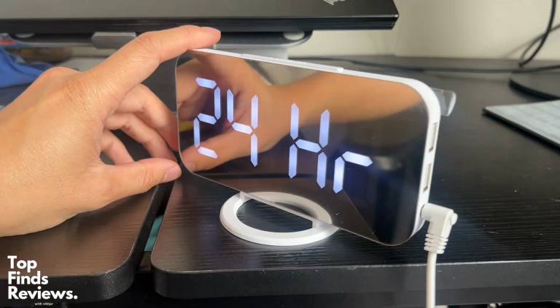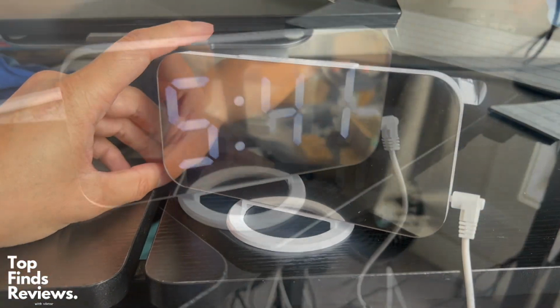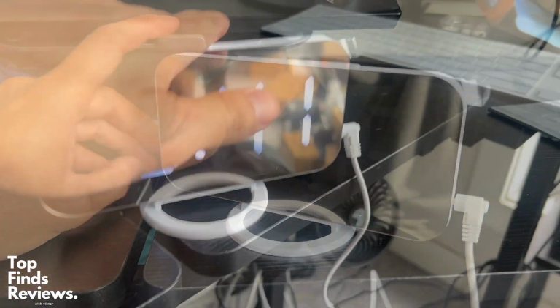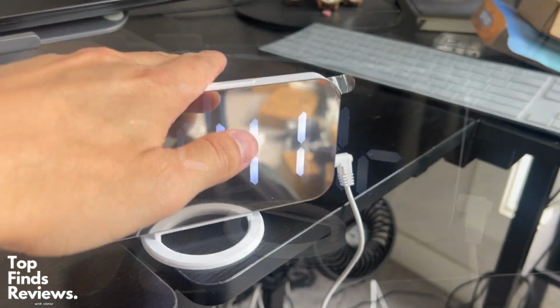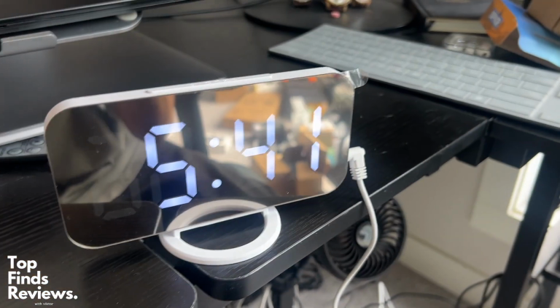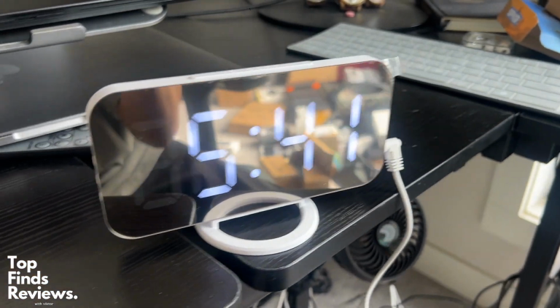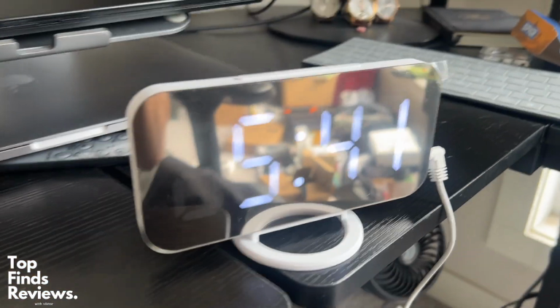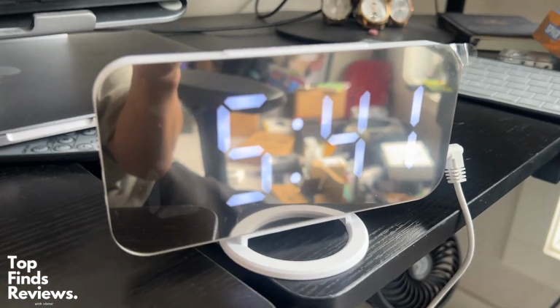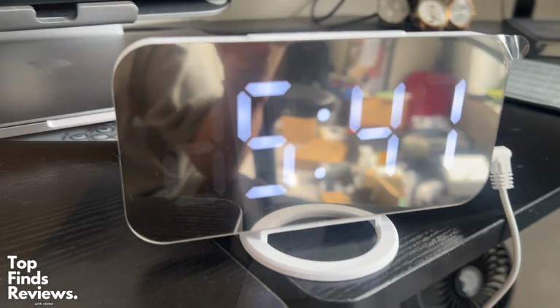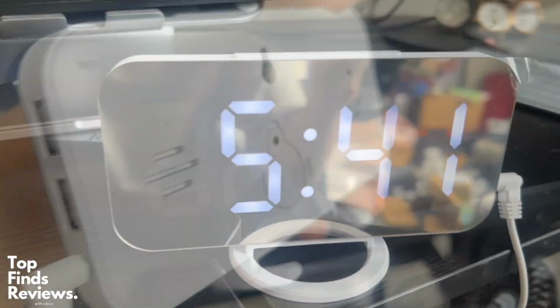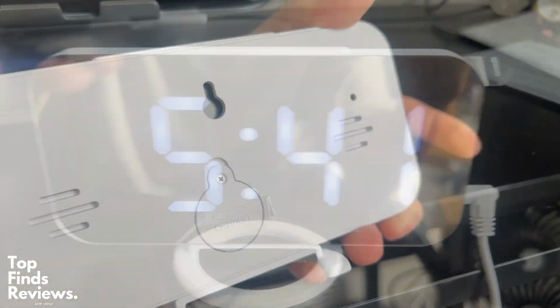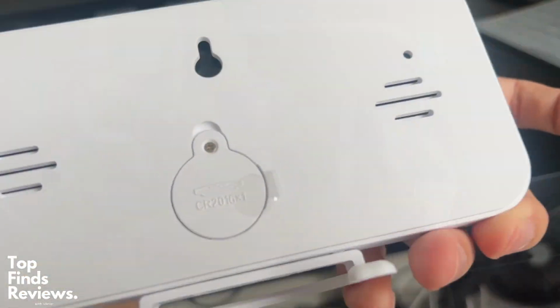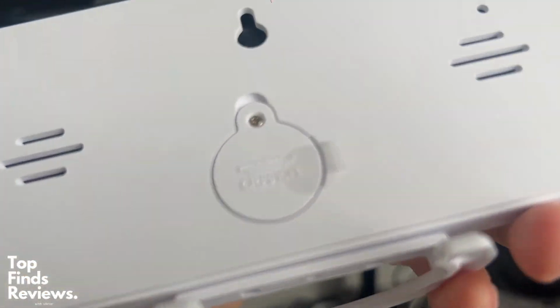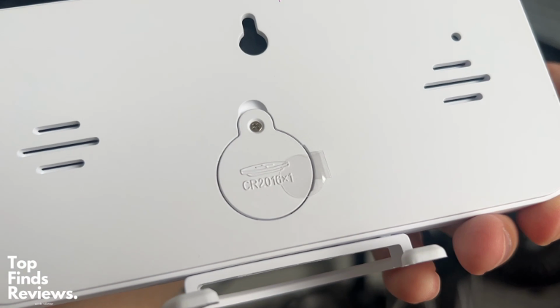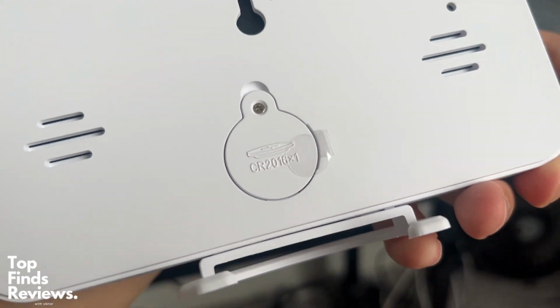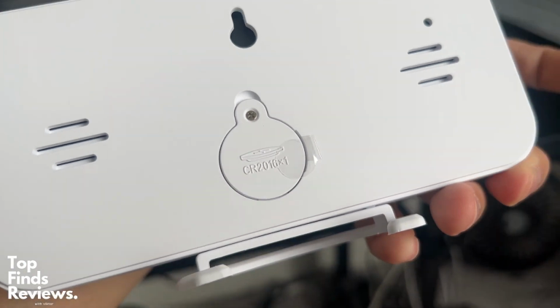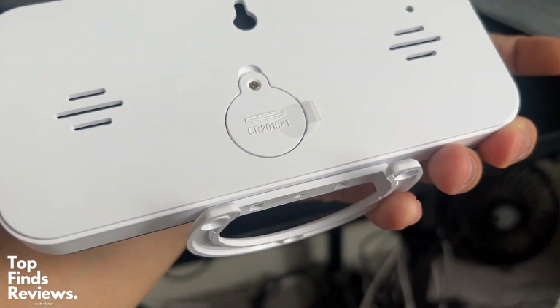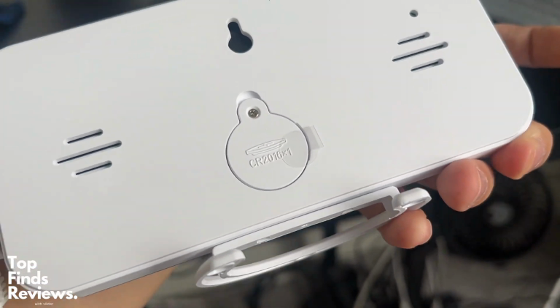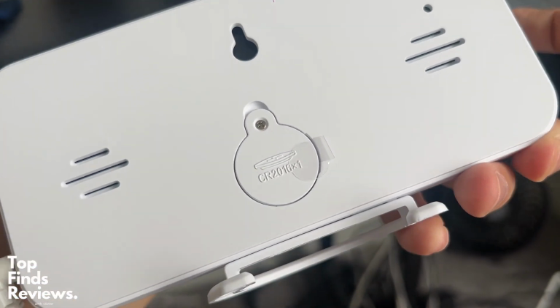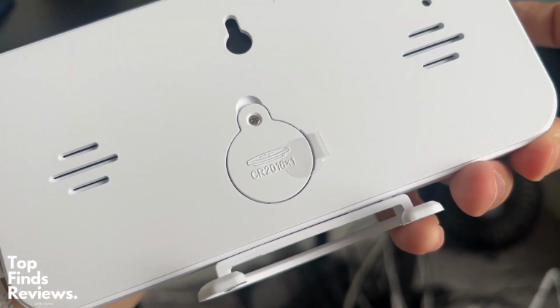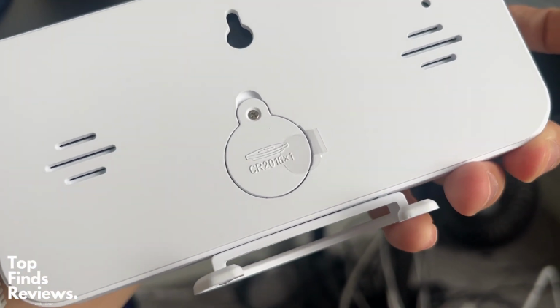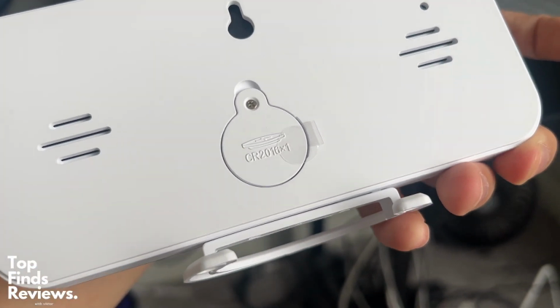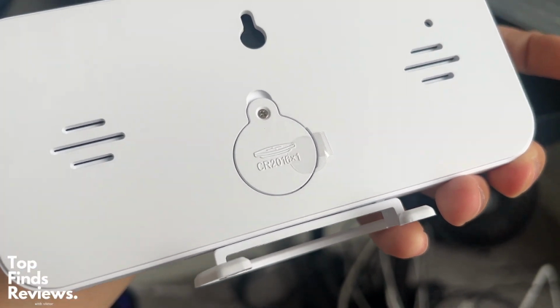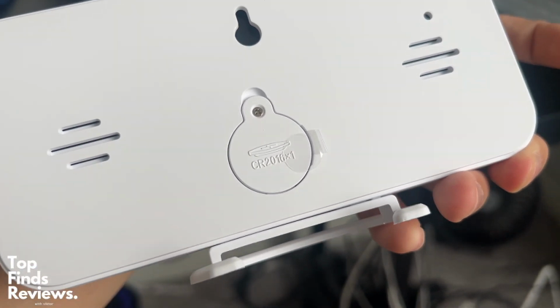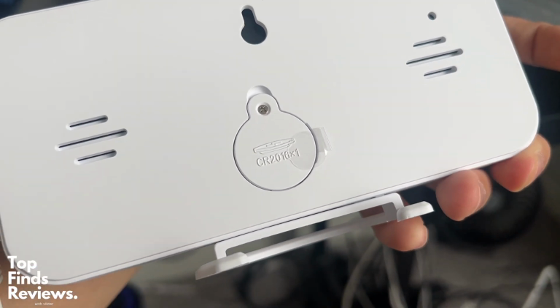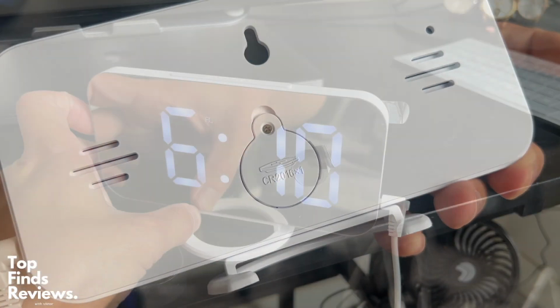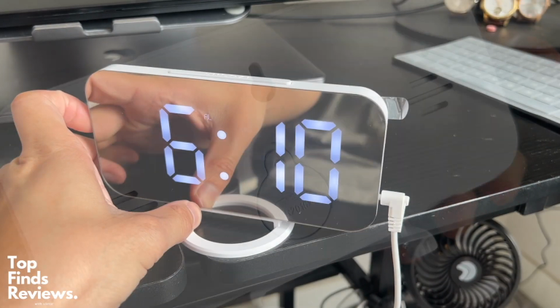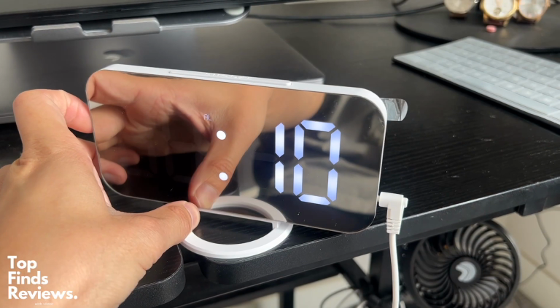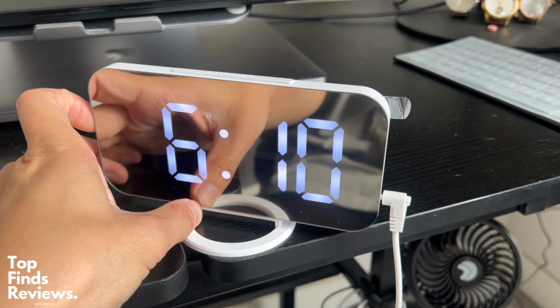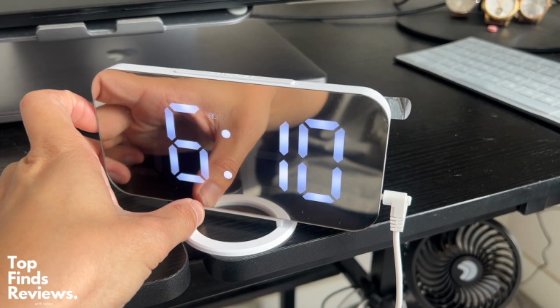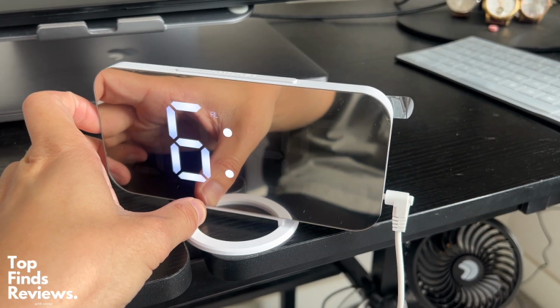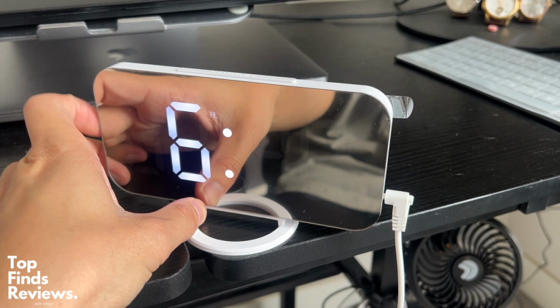I 100% recommend it. It's super awesome. There's a big snooze button on the top. You can also power it using a battery if you don't want to use the power cable, and you can also mount it on a wall.